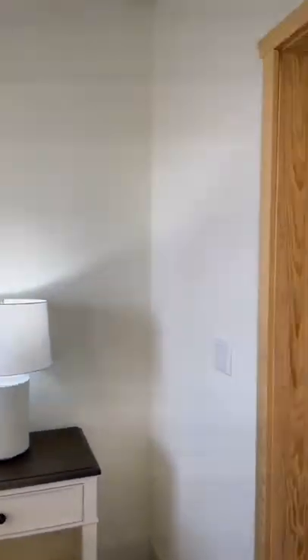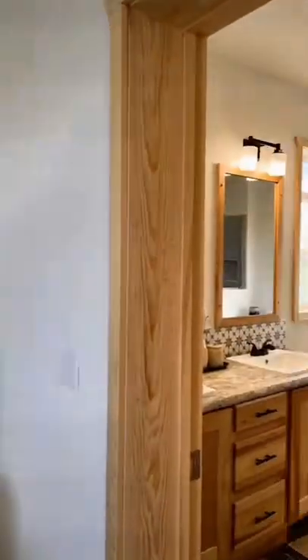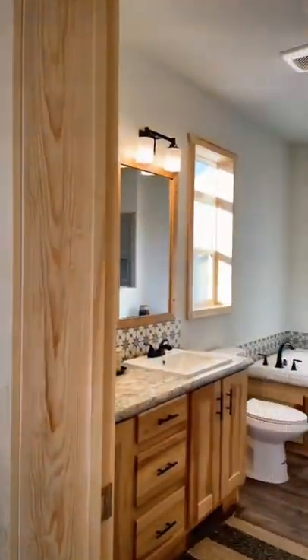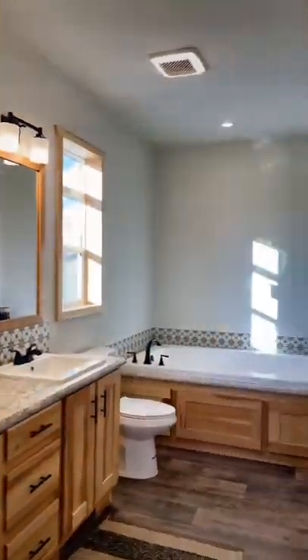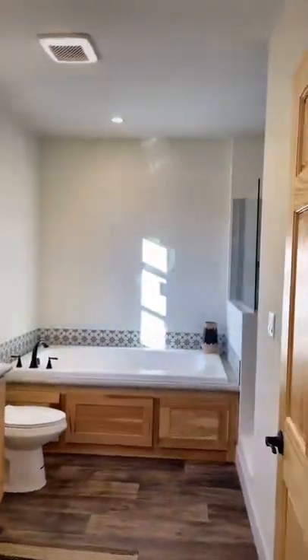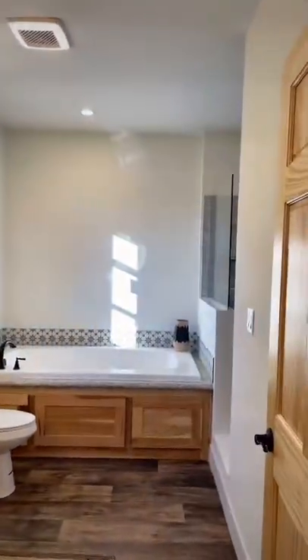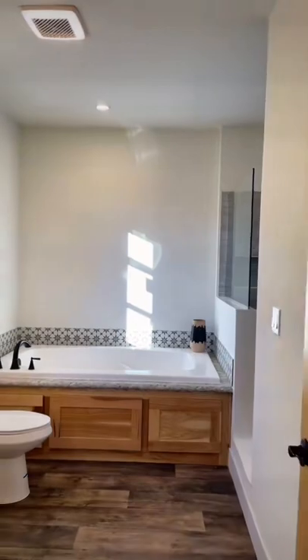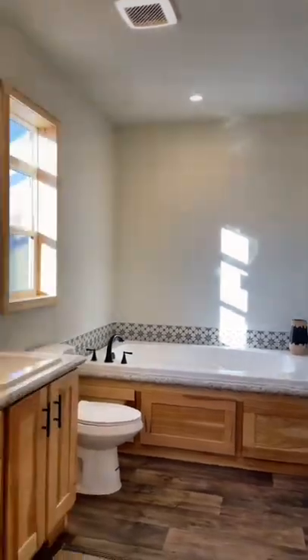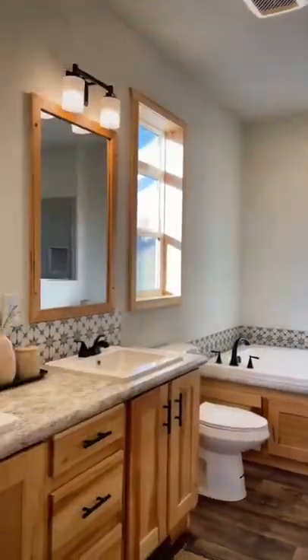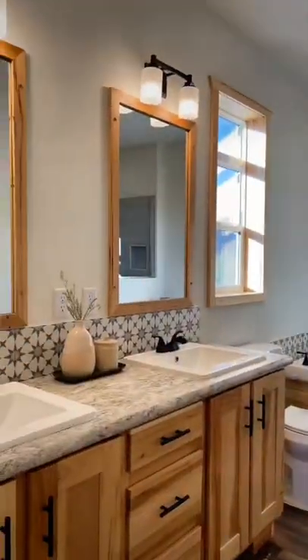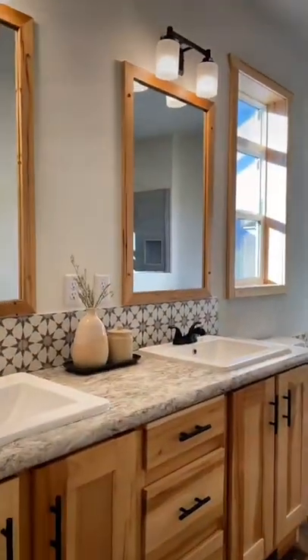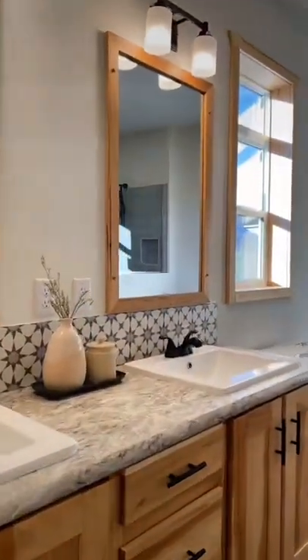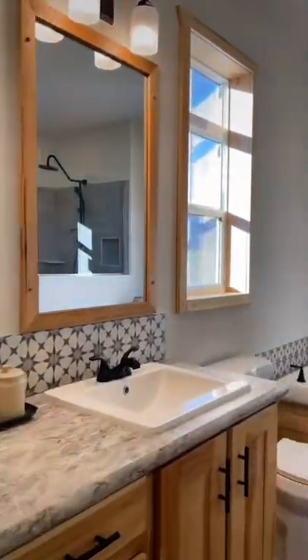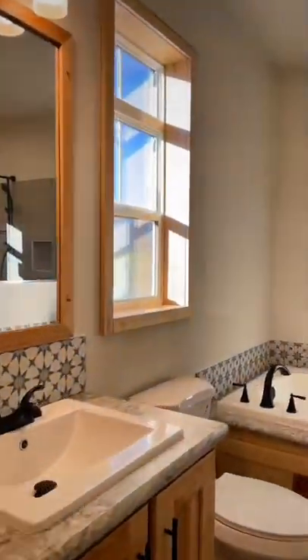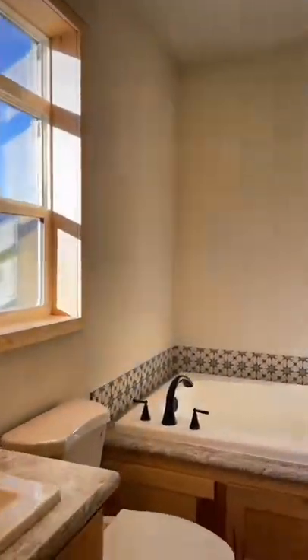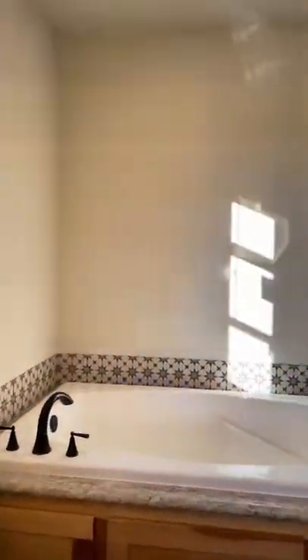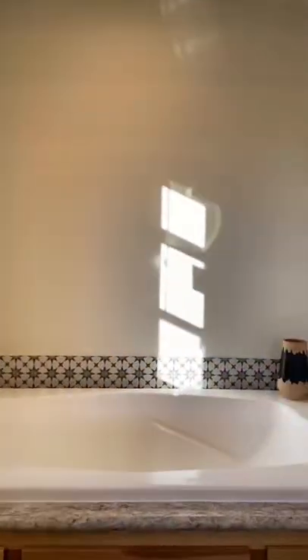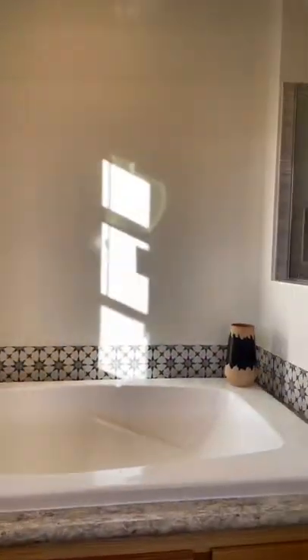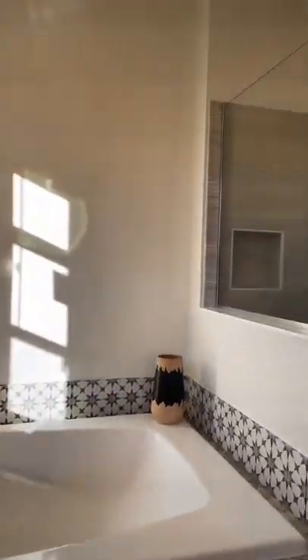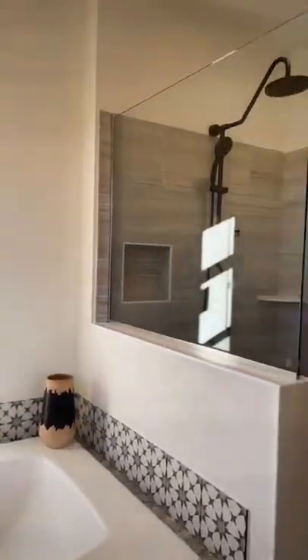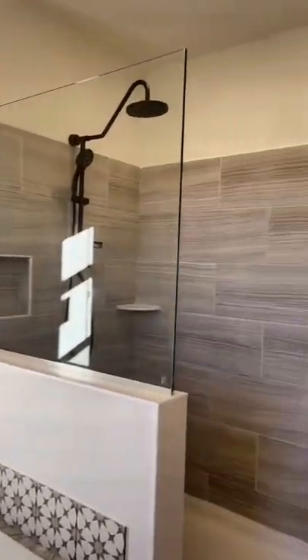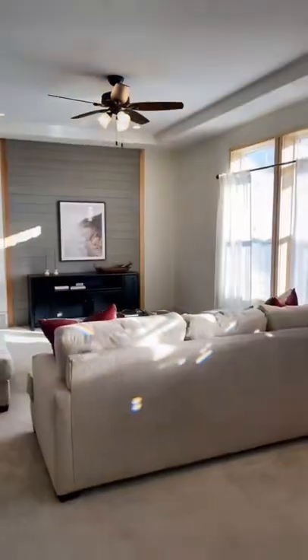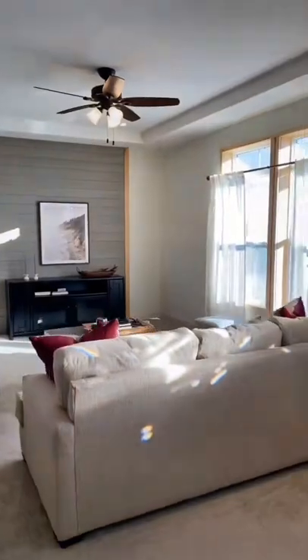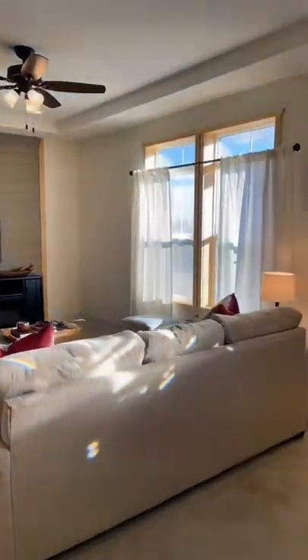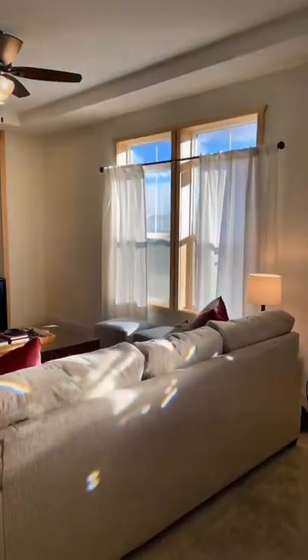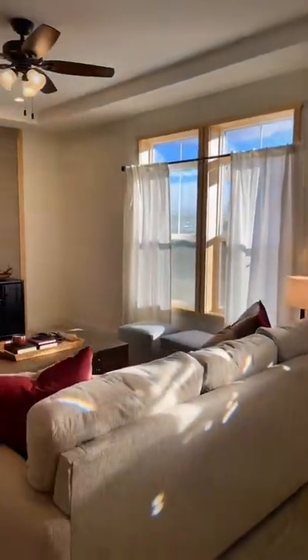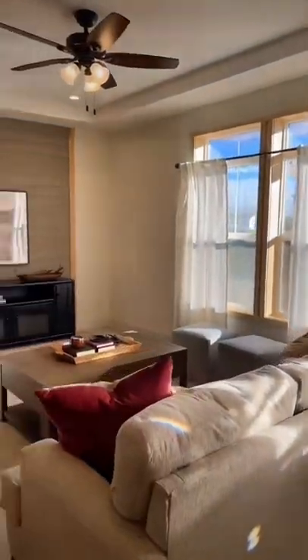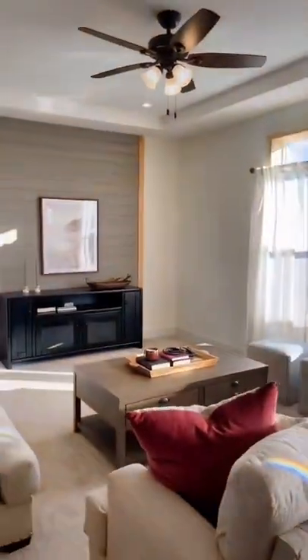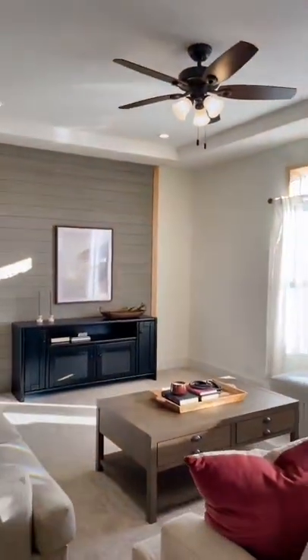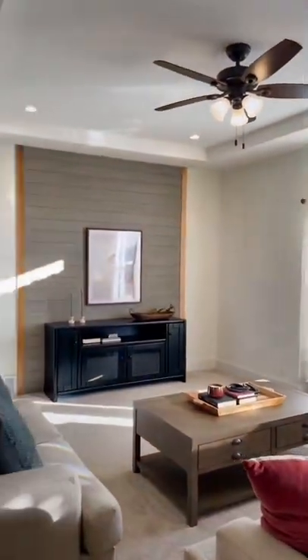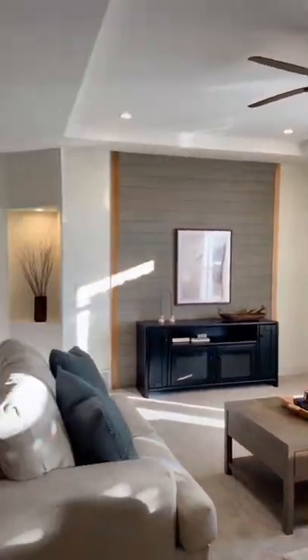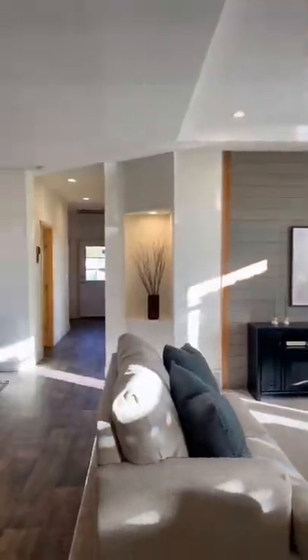You have a large primary bathroom with a double vanity, a garden tub, and a walk-in shower.